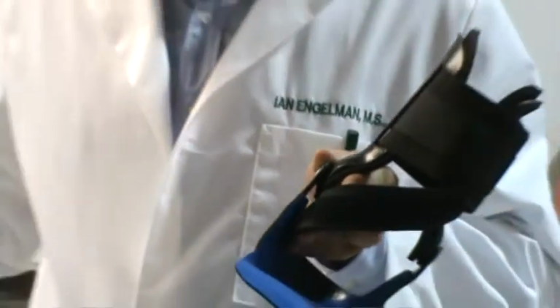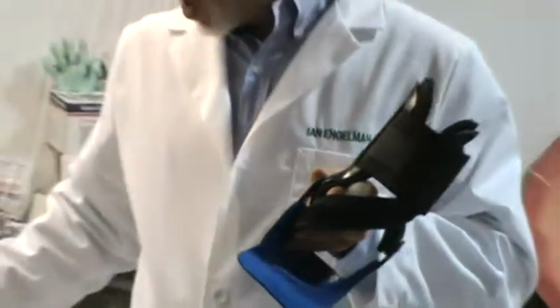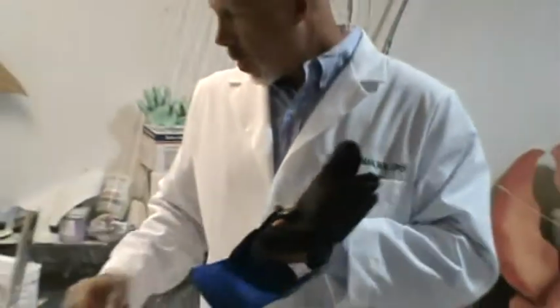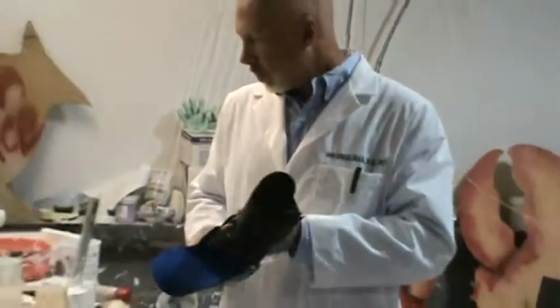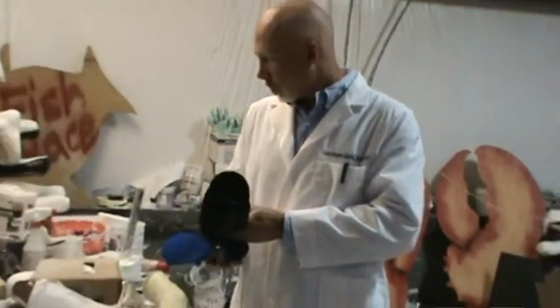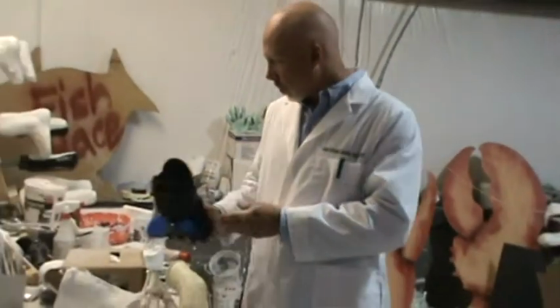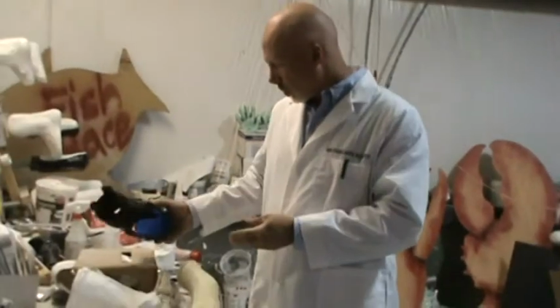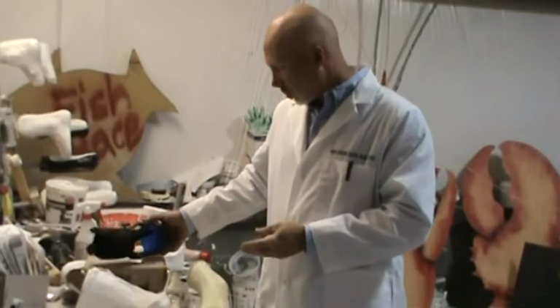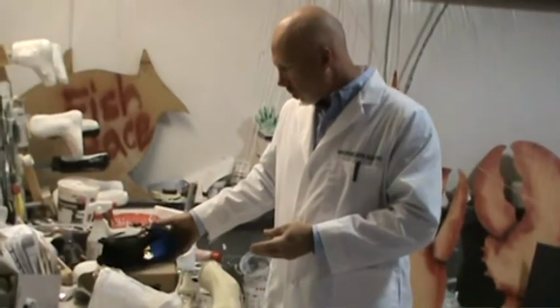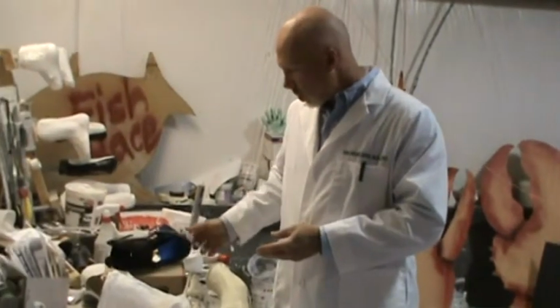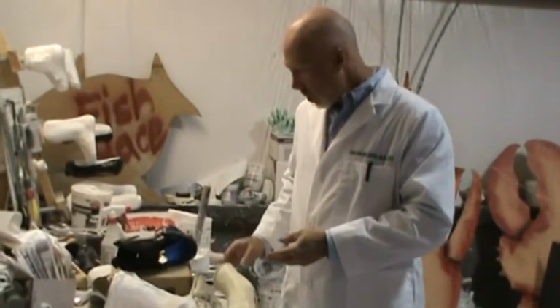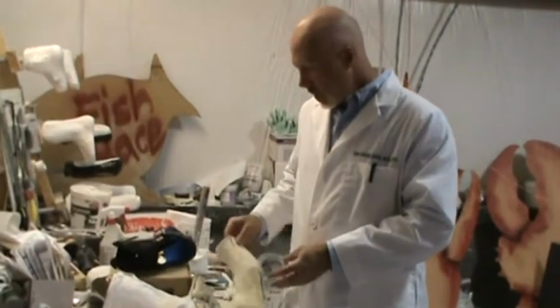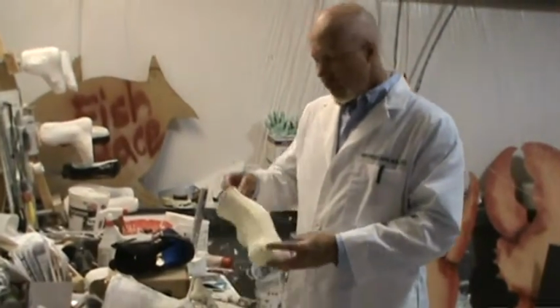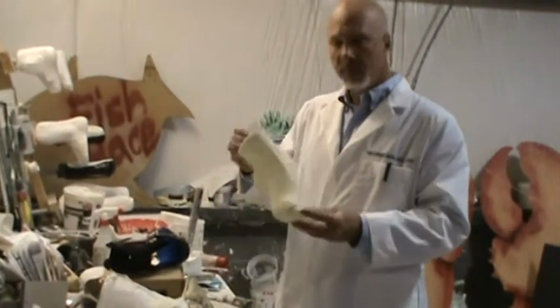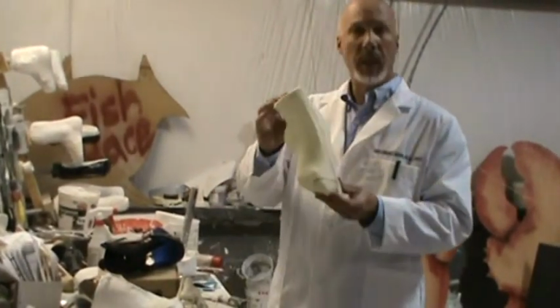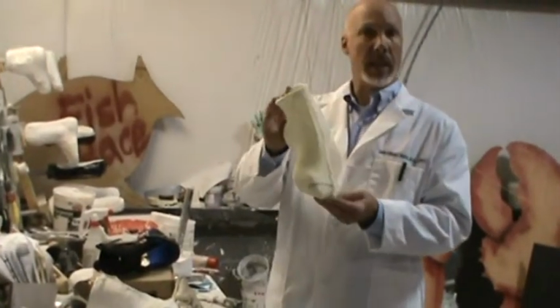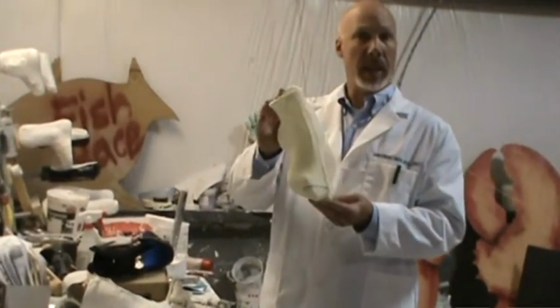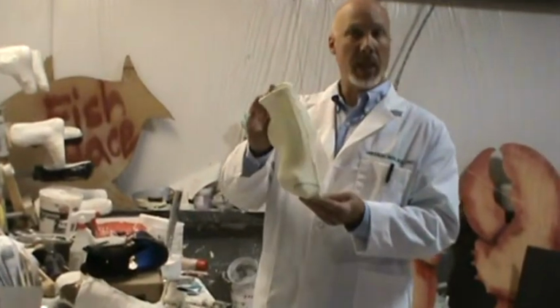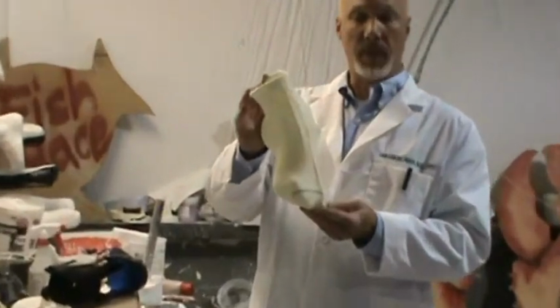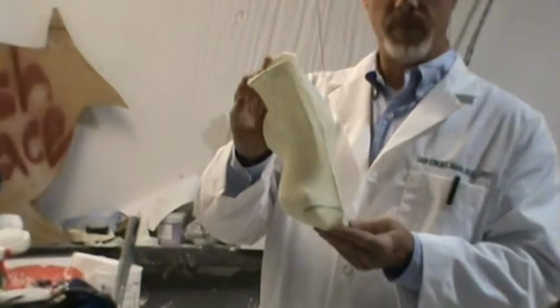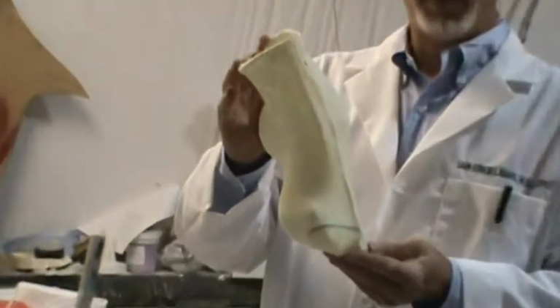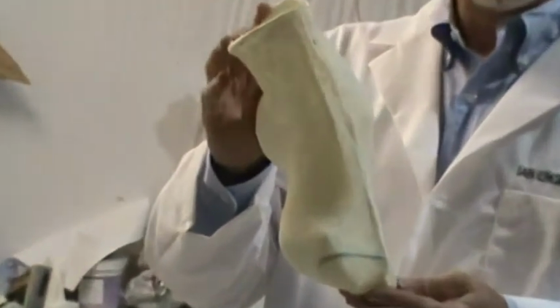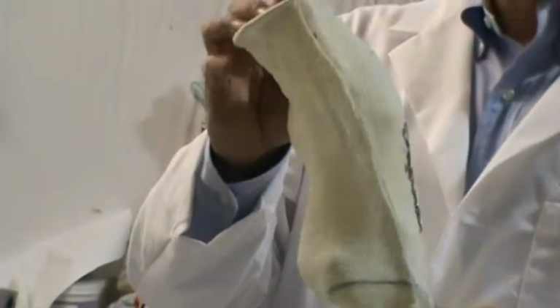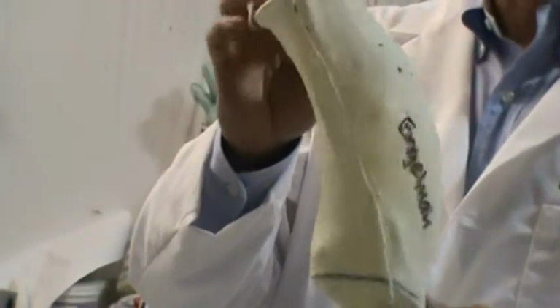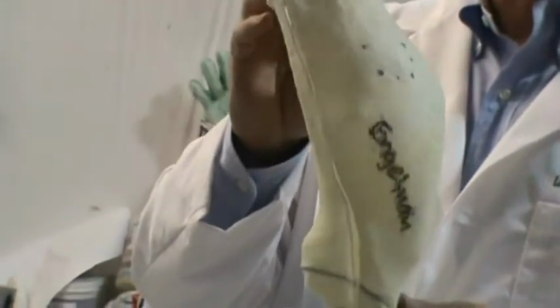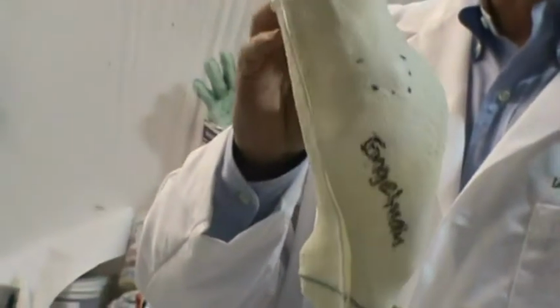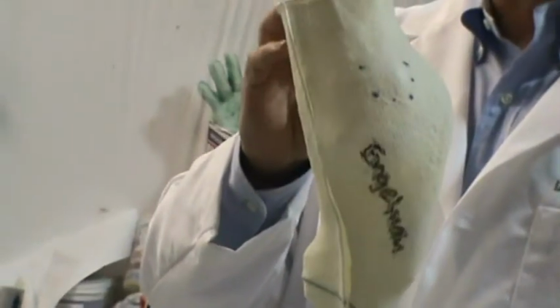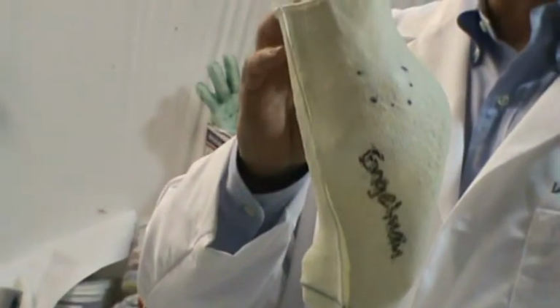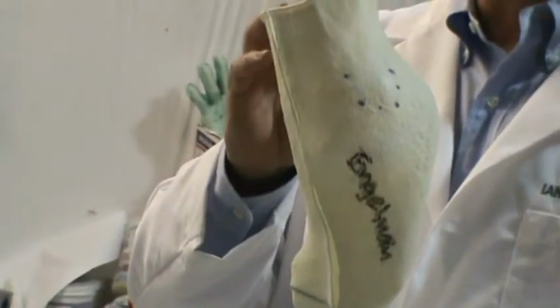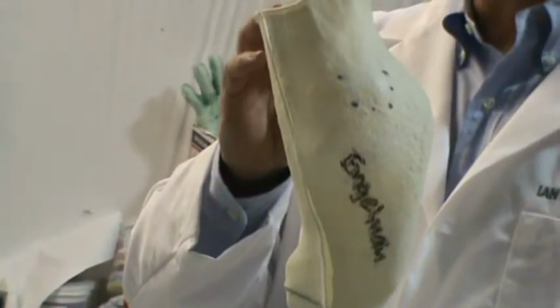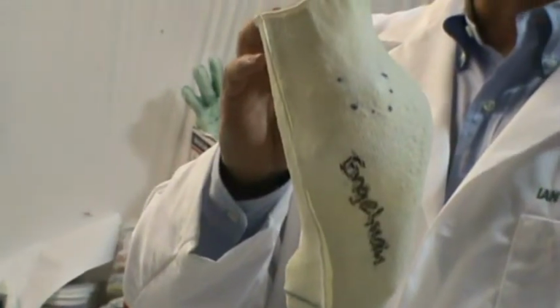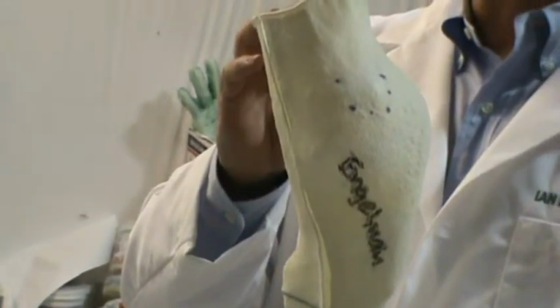So recently I got this case here. This practitioner asked for cuboid lock design.